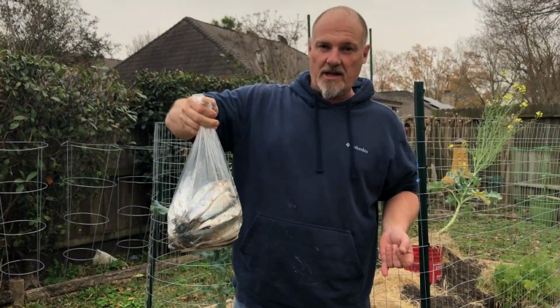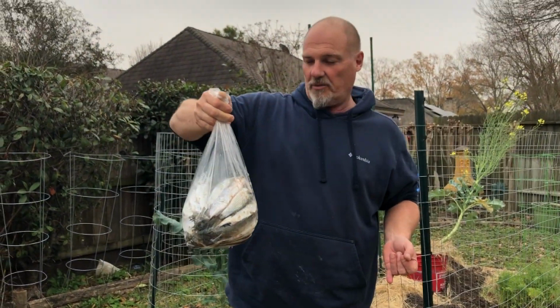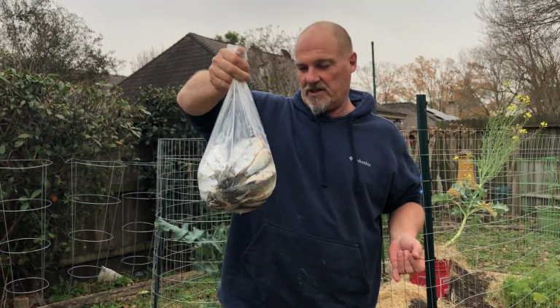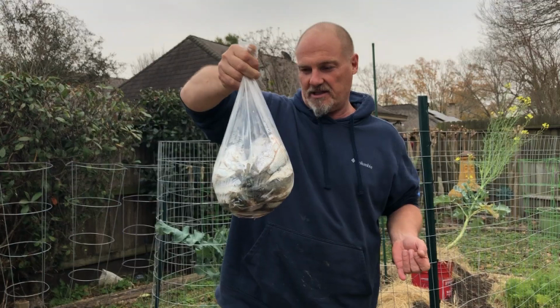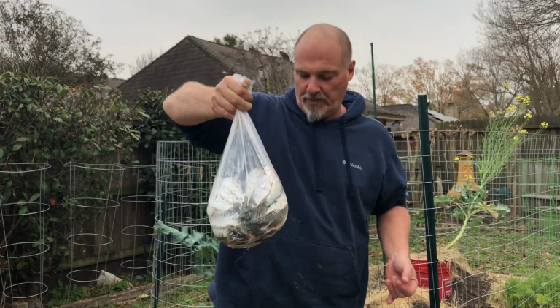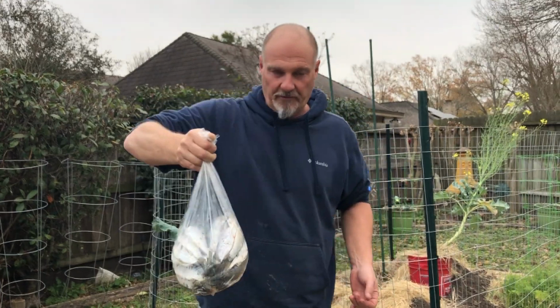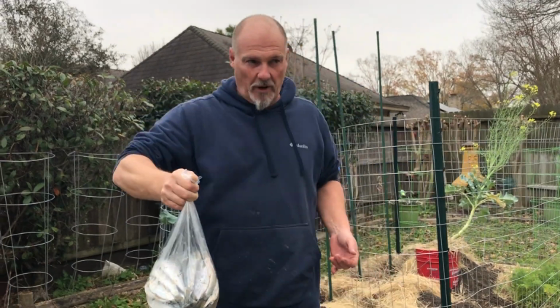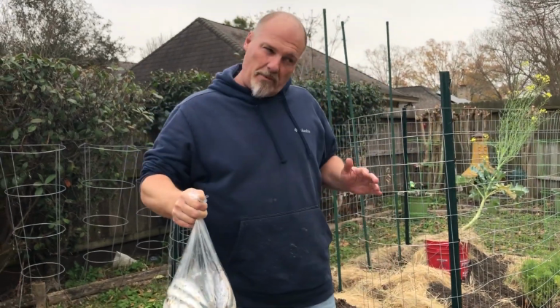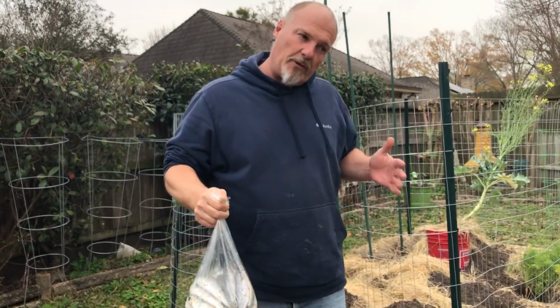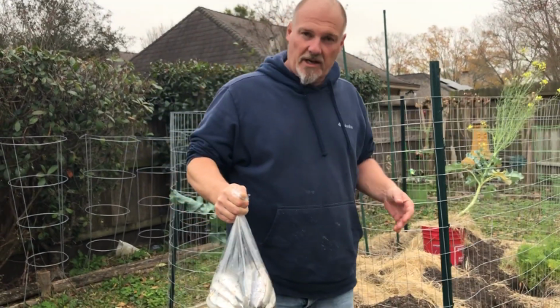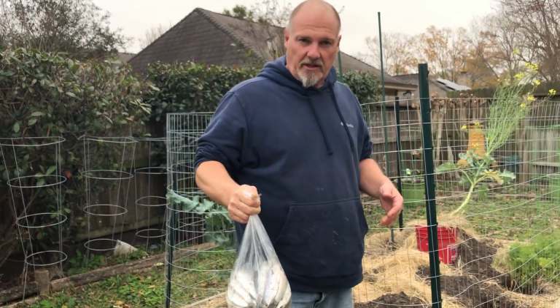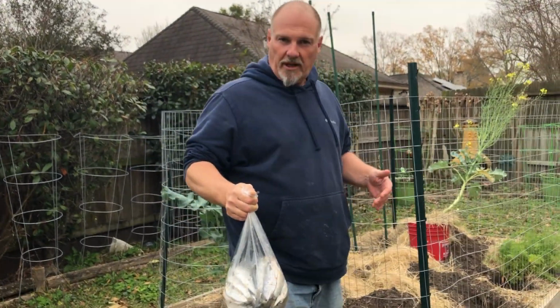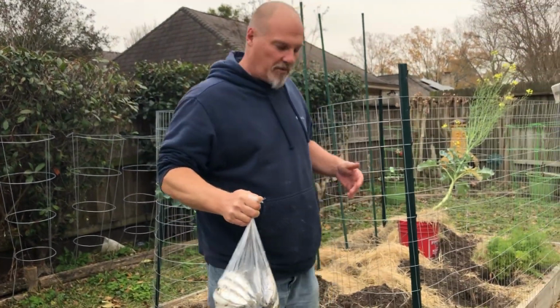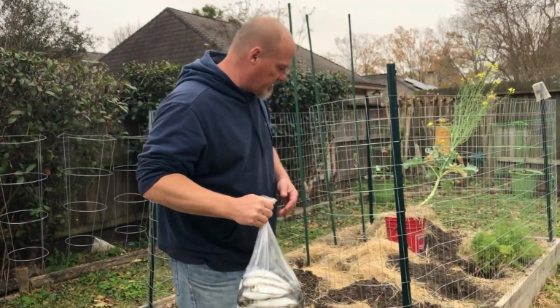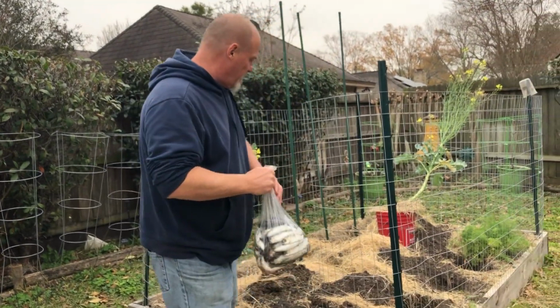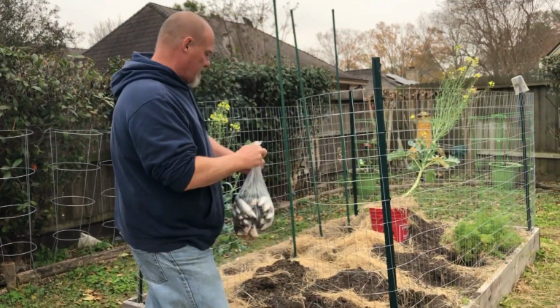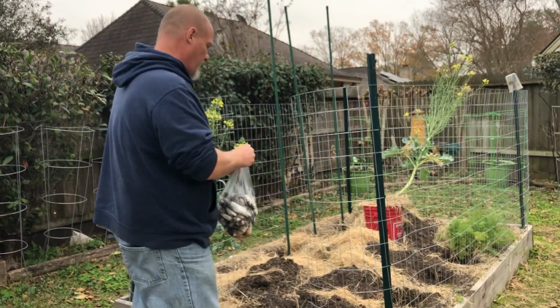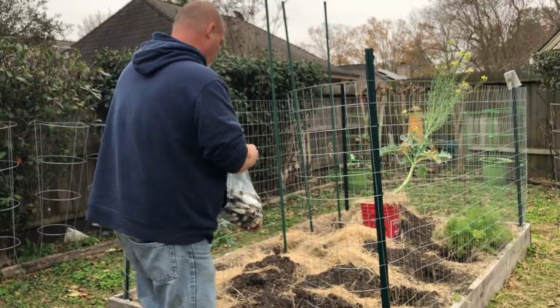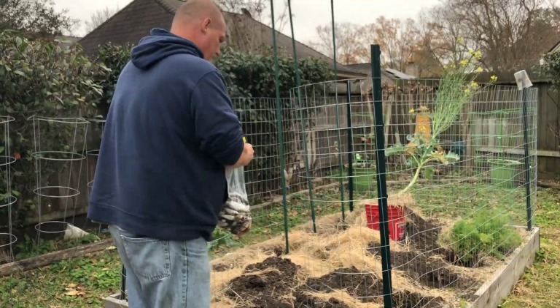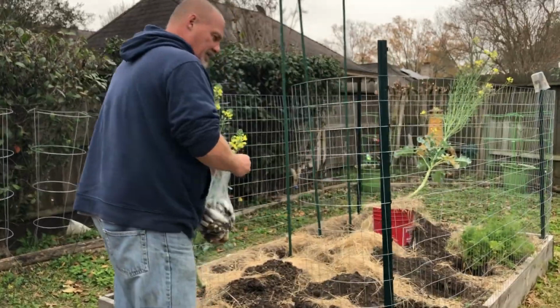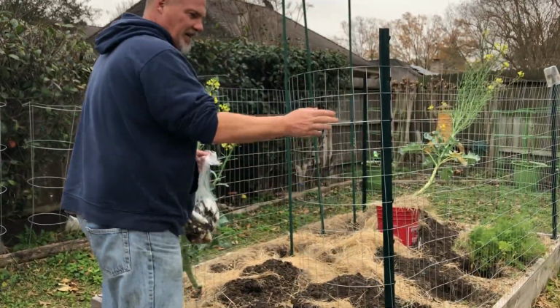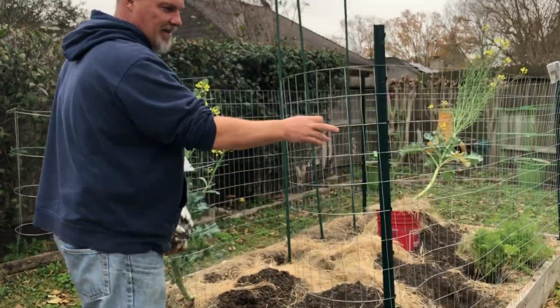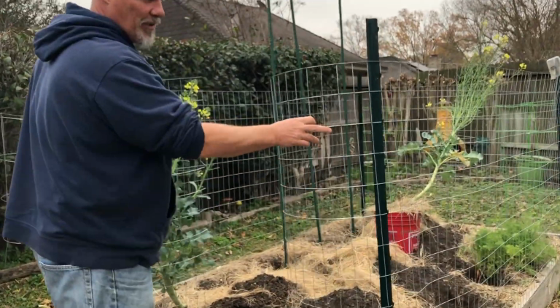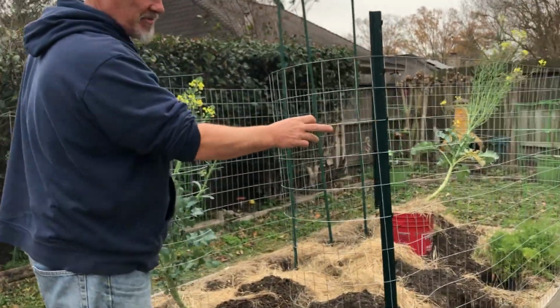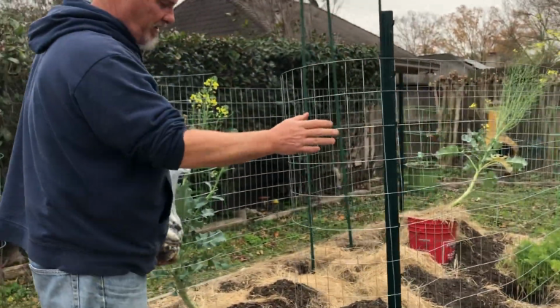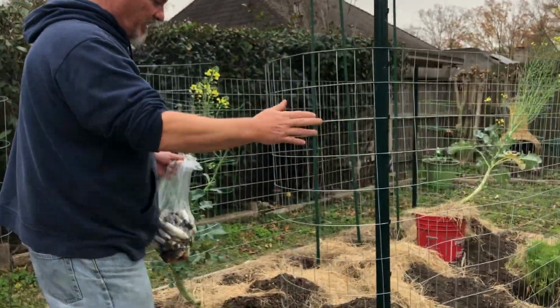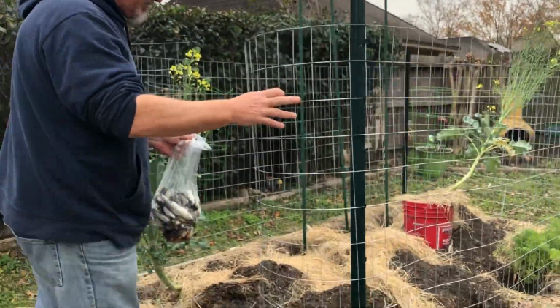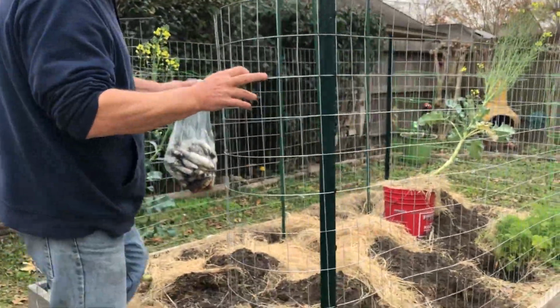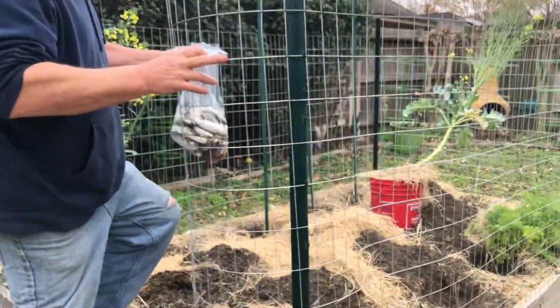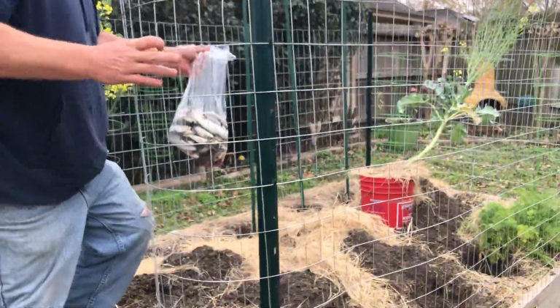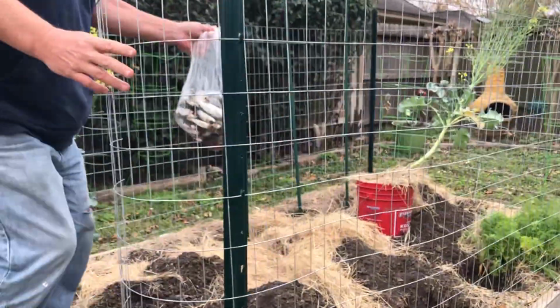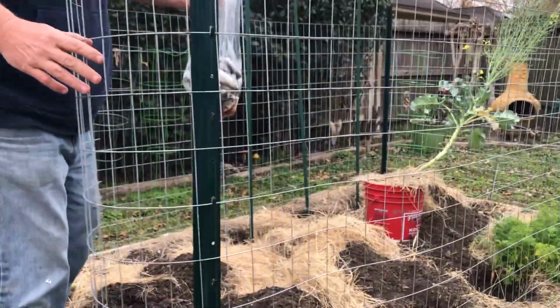Now I'll put these guys in, bury them for about 30 days, and then plant the tomatoes. The trick is to keep the possums and raccoons out, so we've constructed a fence.